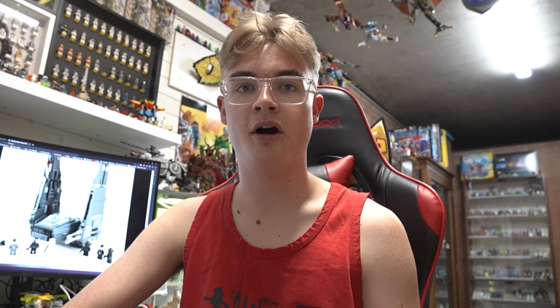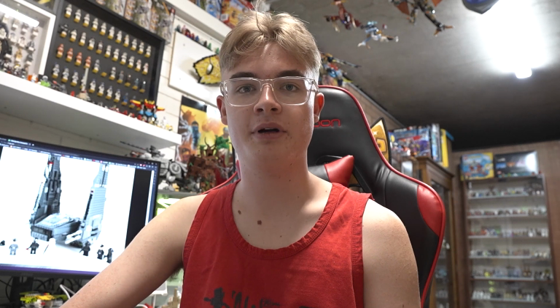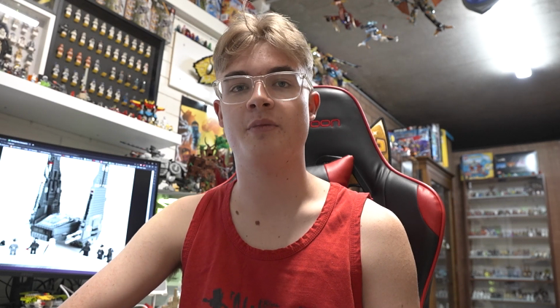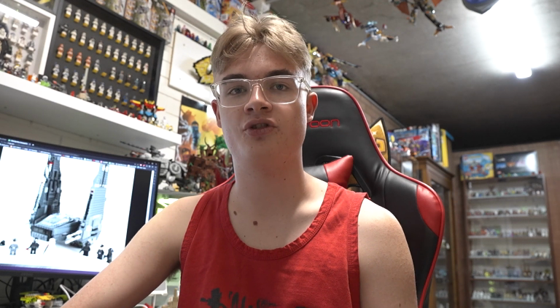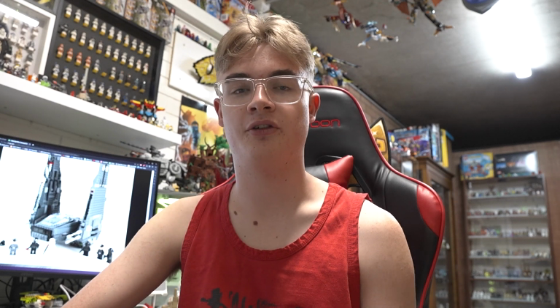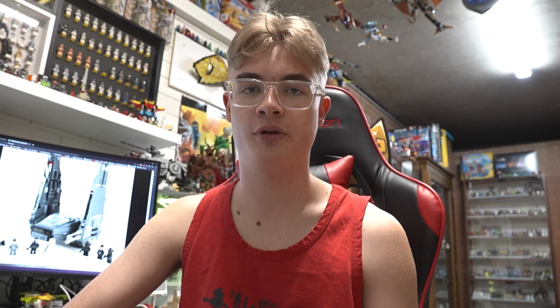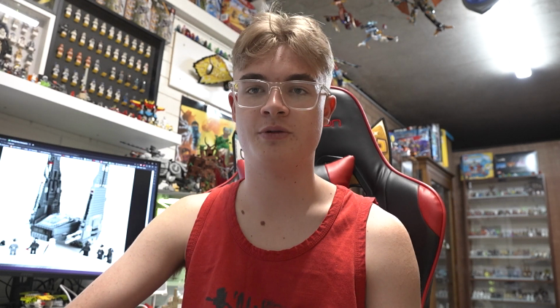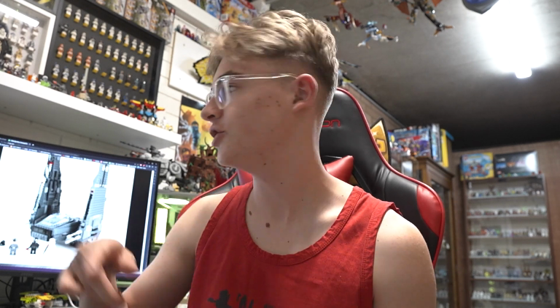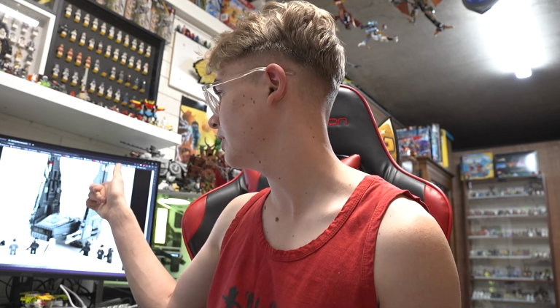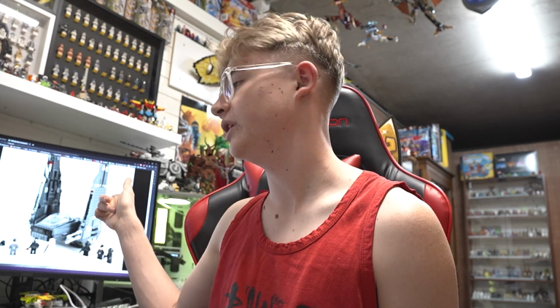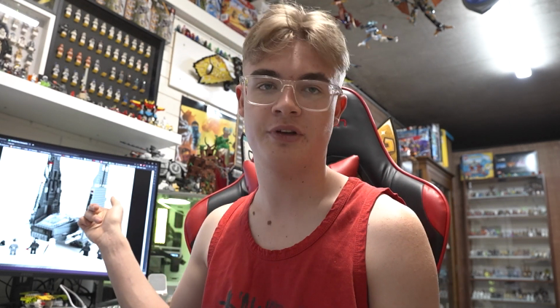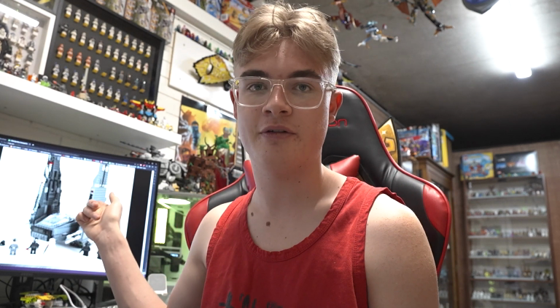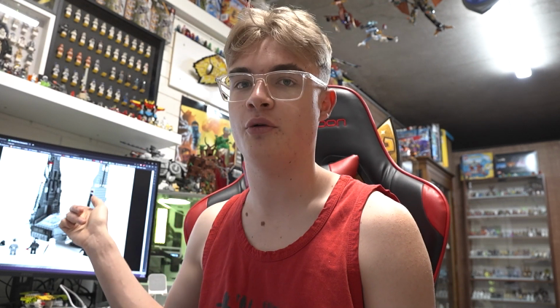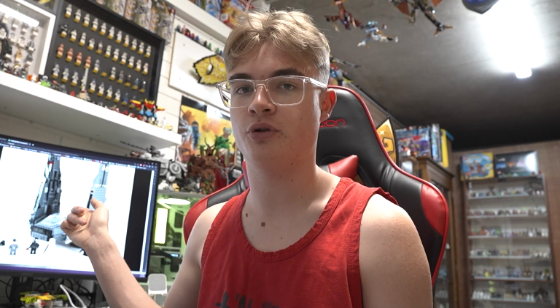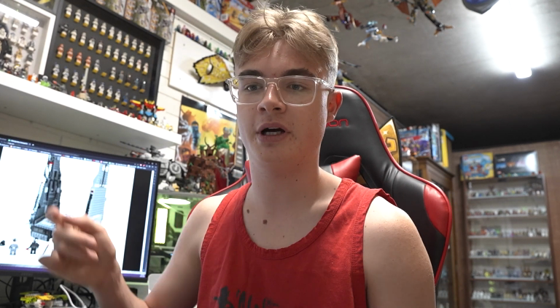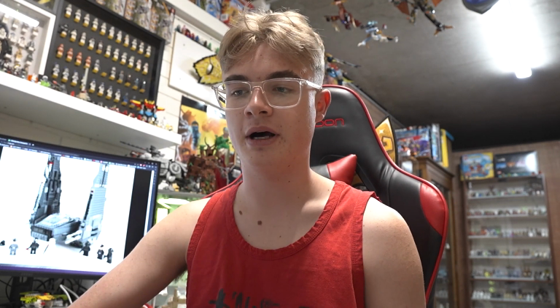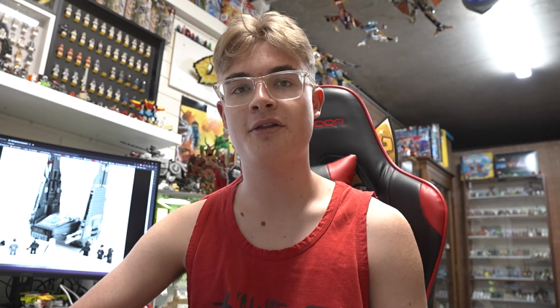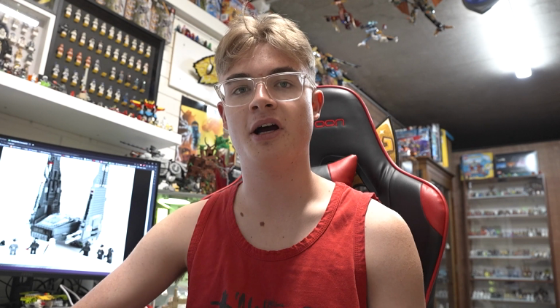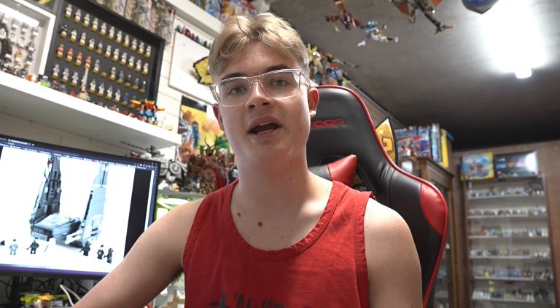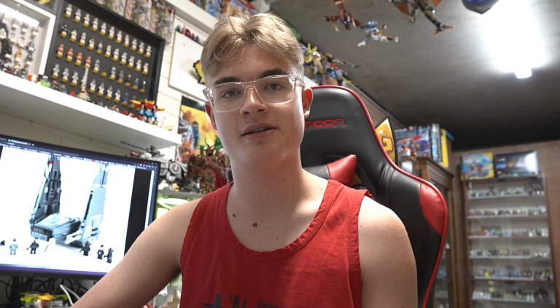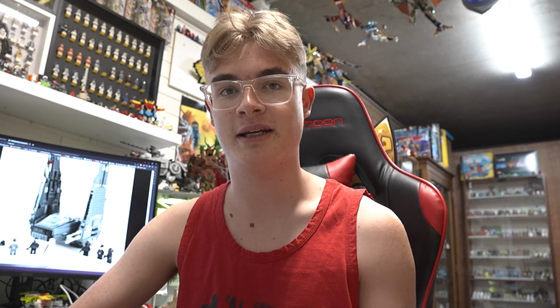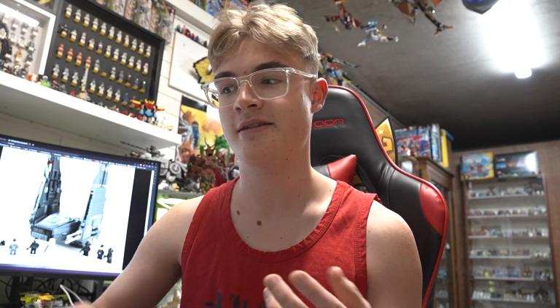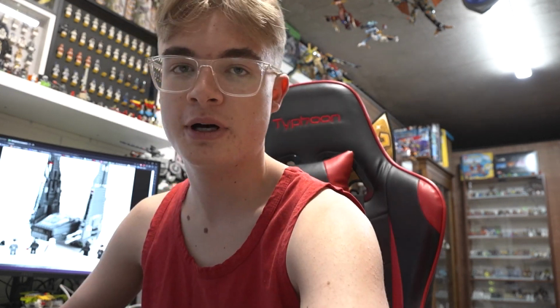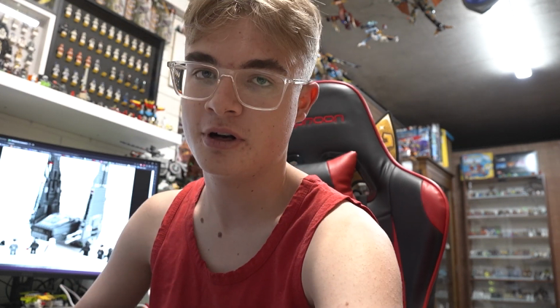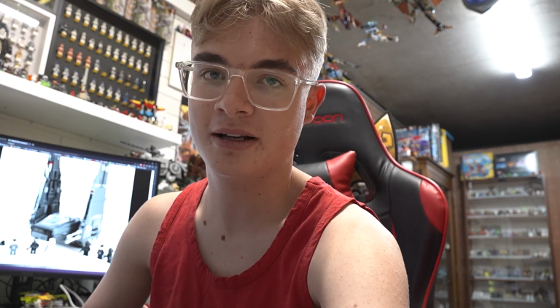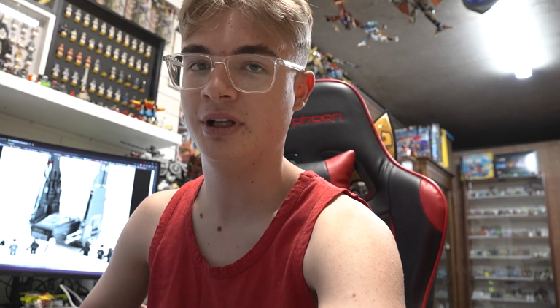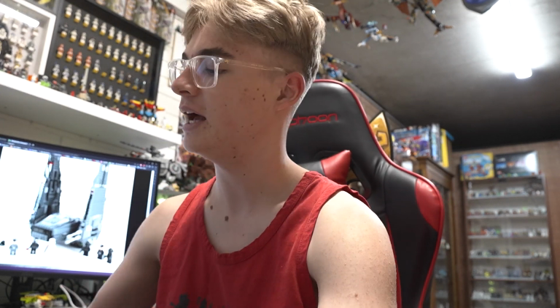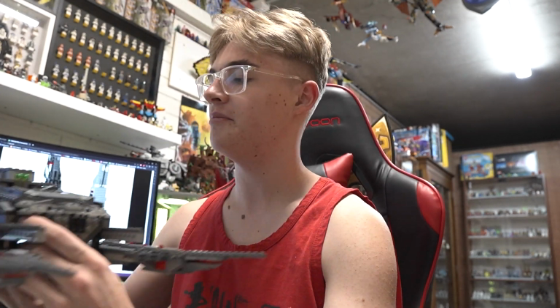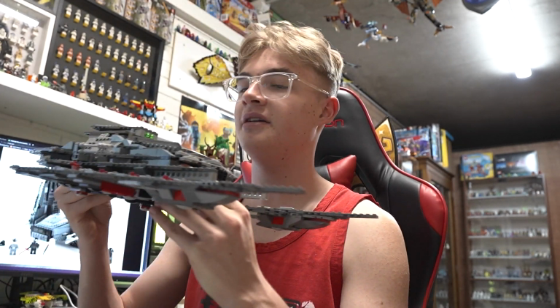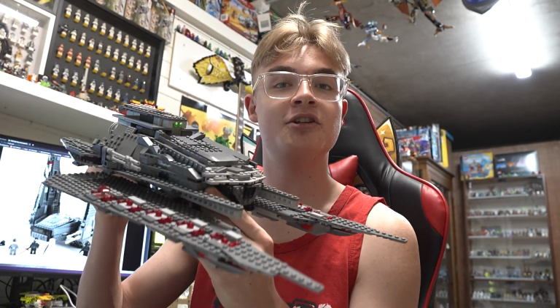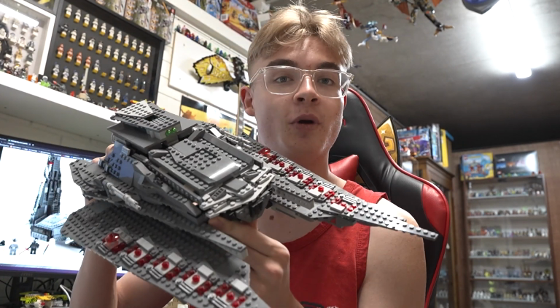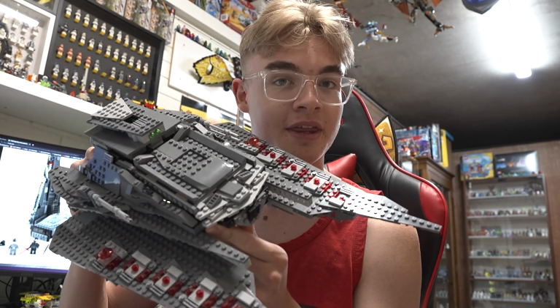Kylo Ren's Command Shuttle is a cool Lego spaceship. There's a picture of it there if you don't know what I'm talking about, but I thought I could make it into something else. So I took it apart completely and I made it into this.